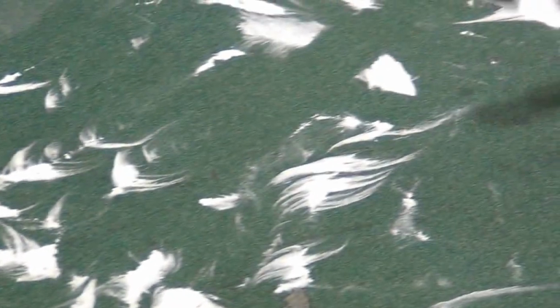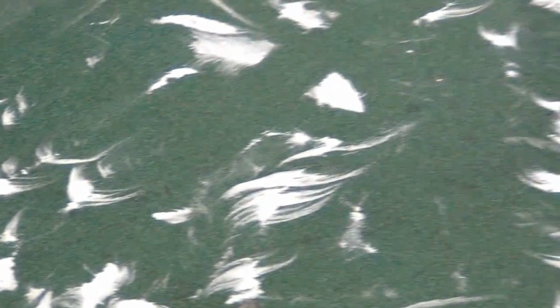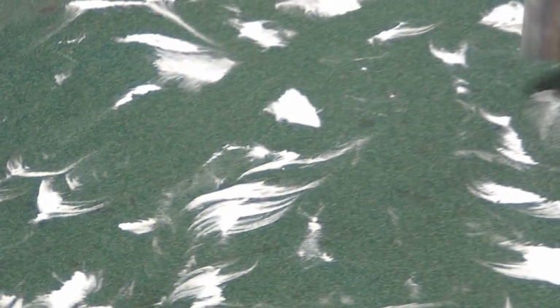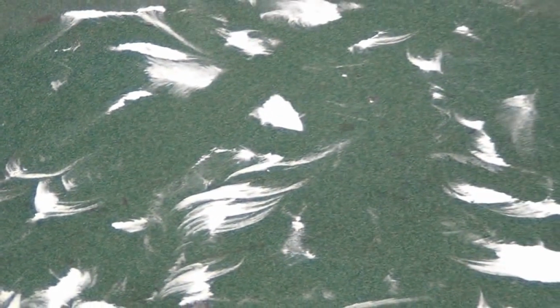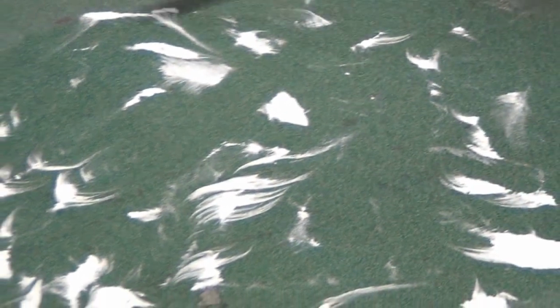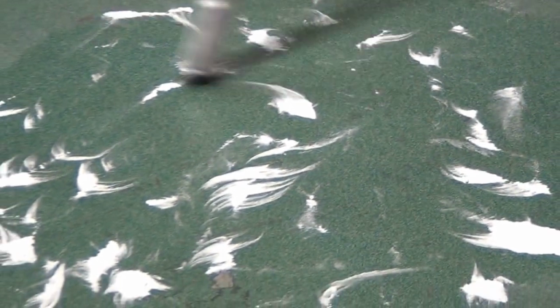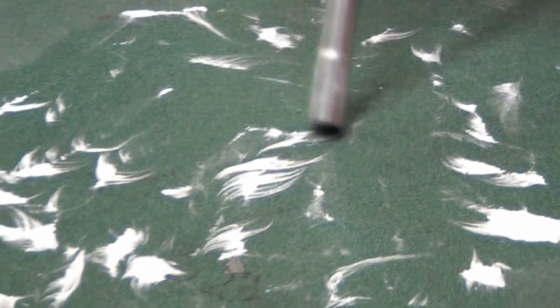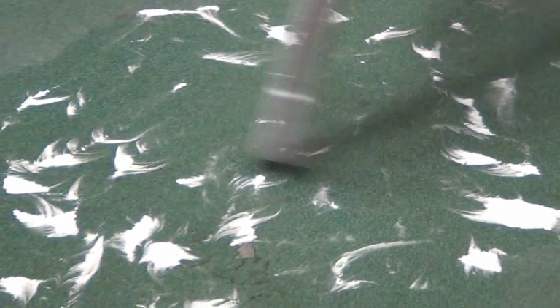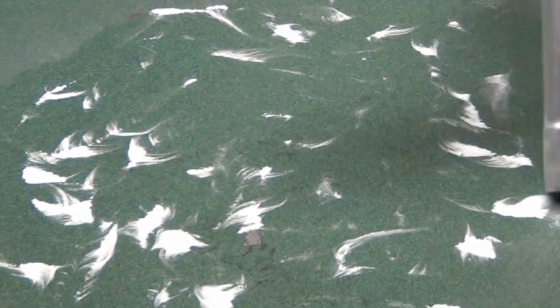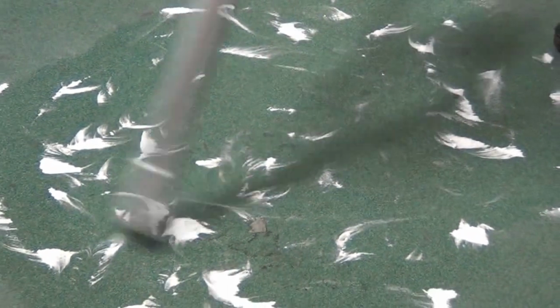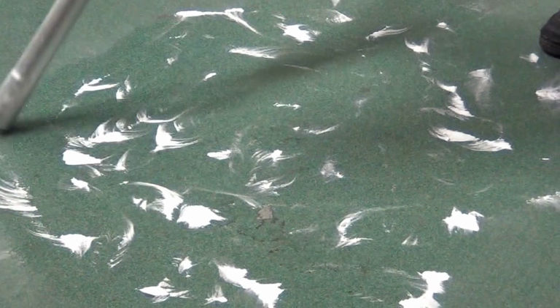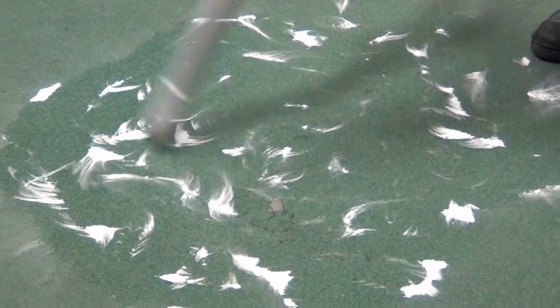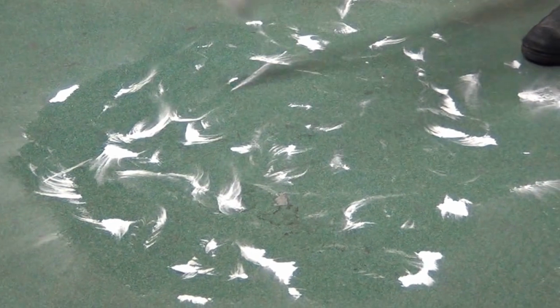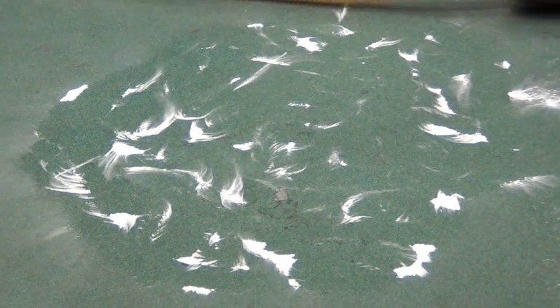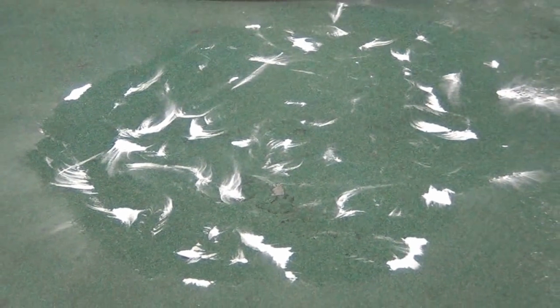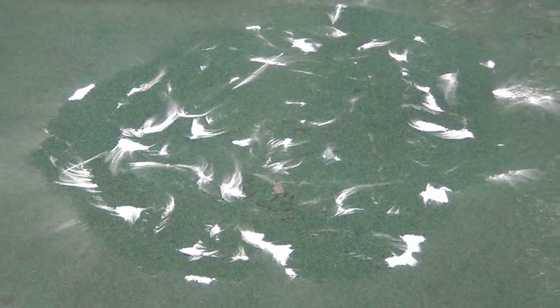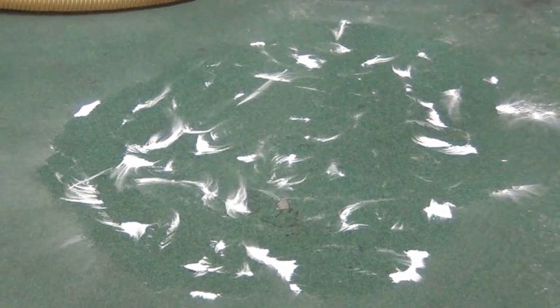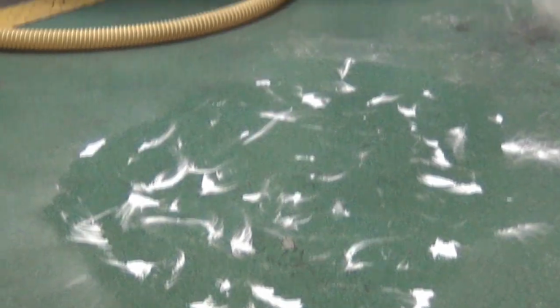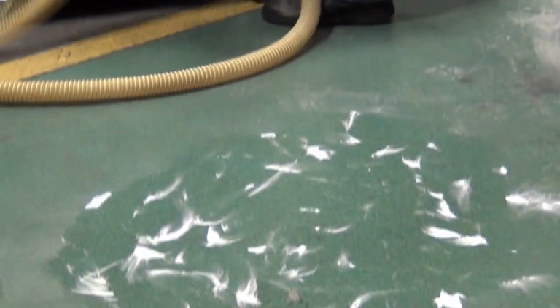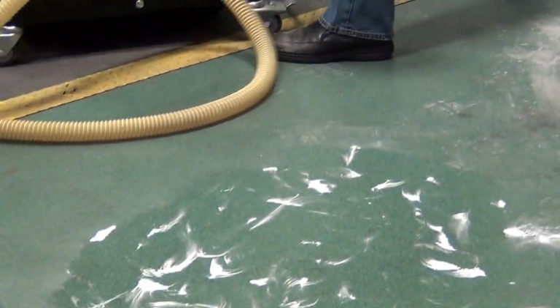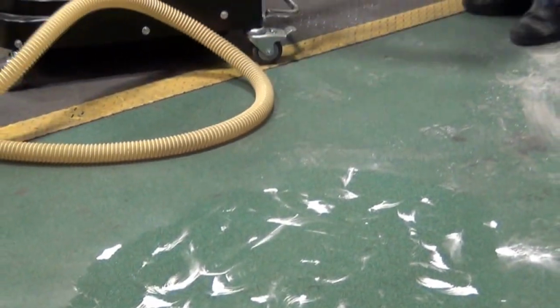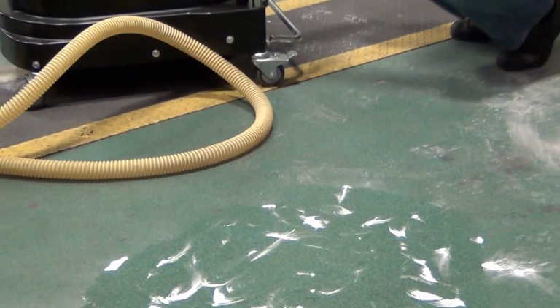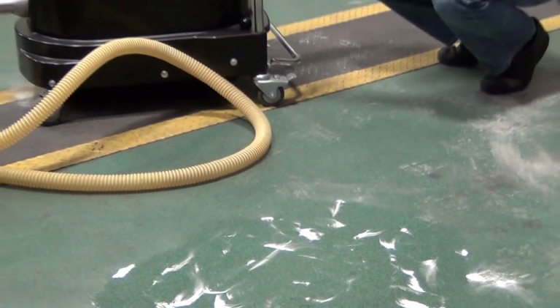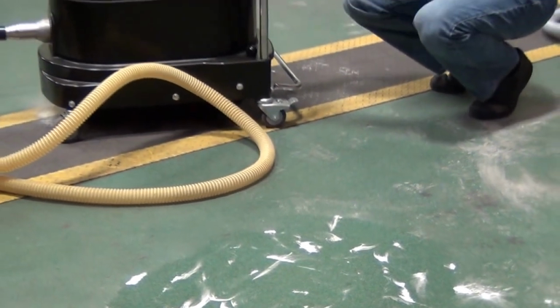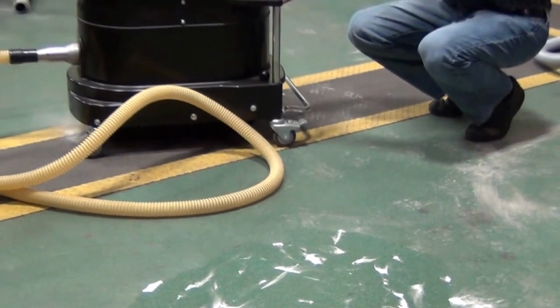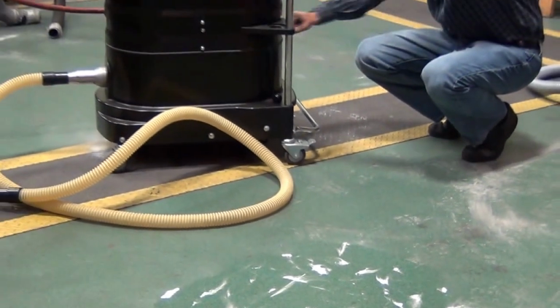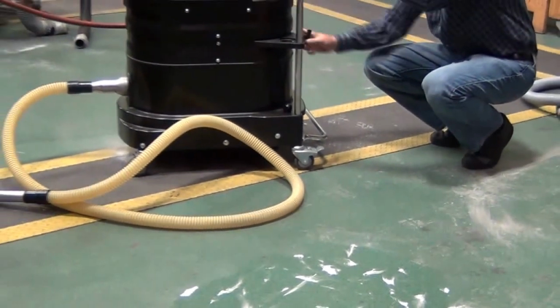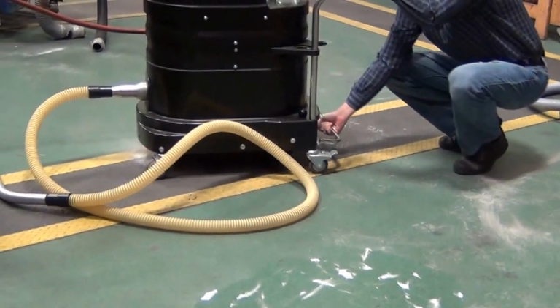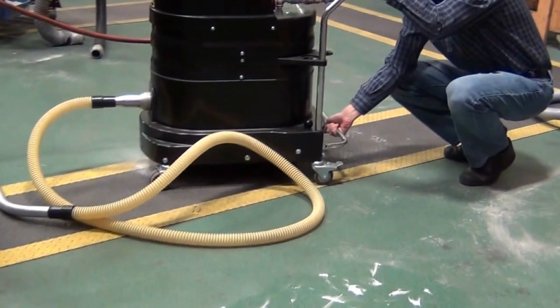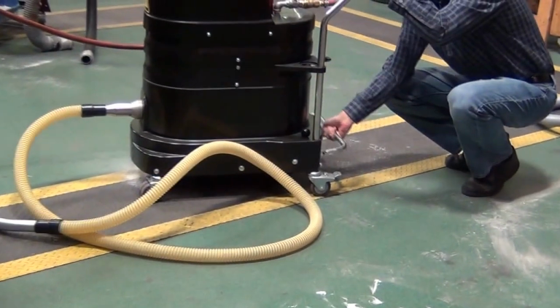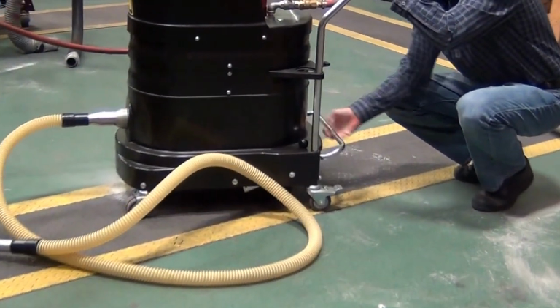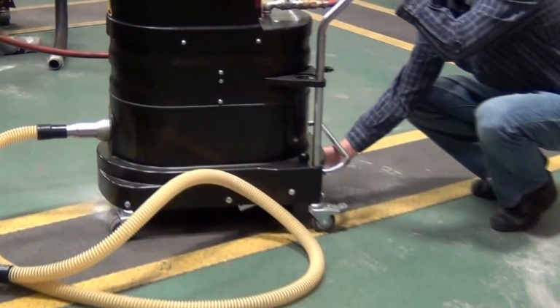You can easily couple on a floor tool to get the remainder off the floor. Your only maintenance is done from the outside of the machine — that's how you clean the filter. Drop the dust pan.